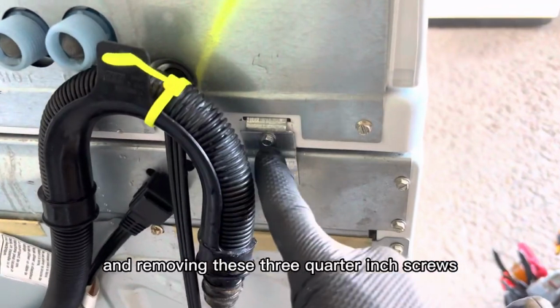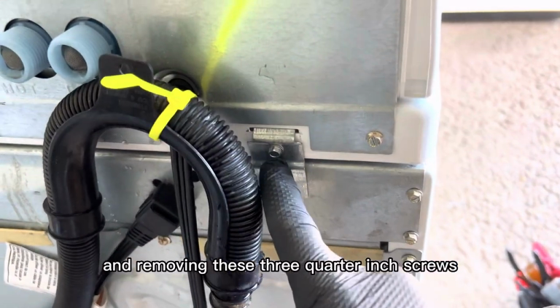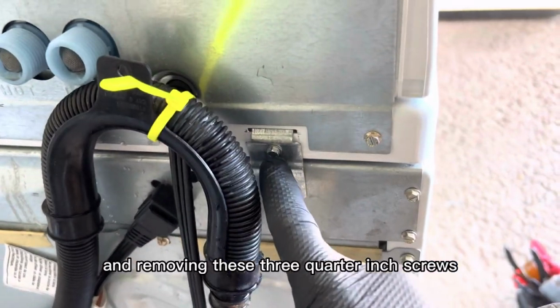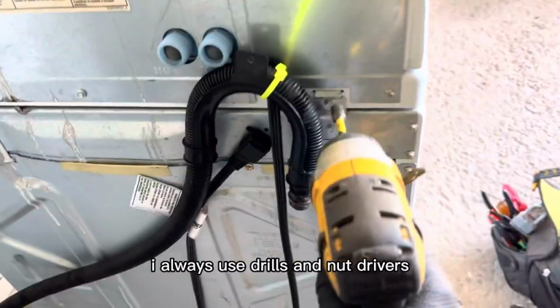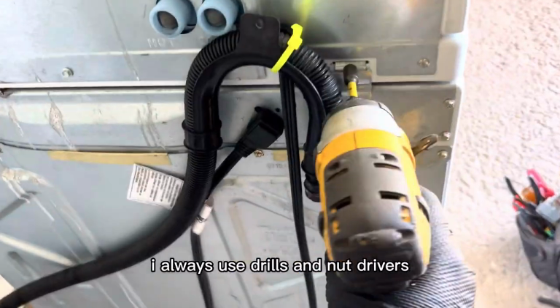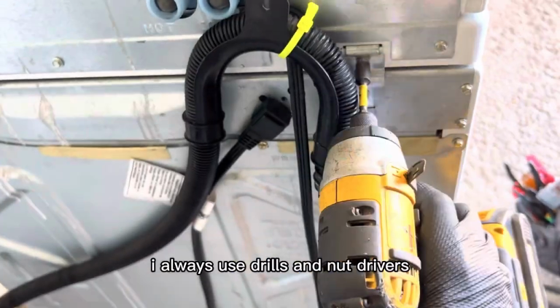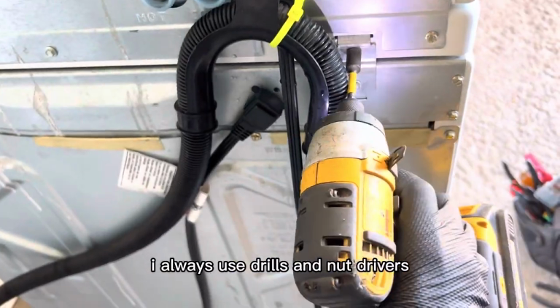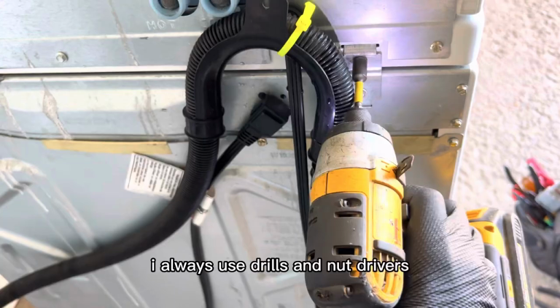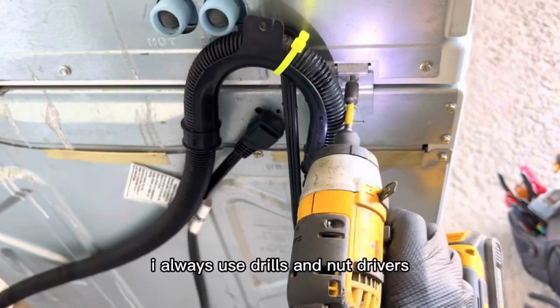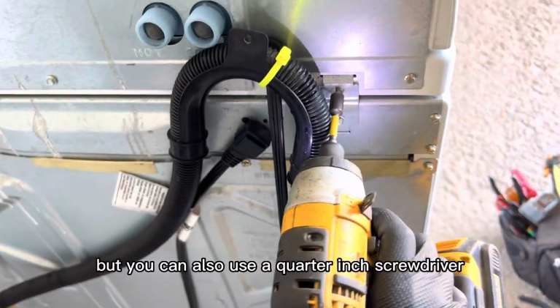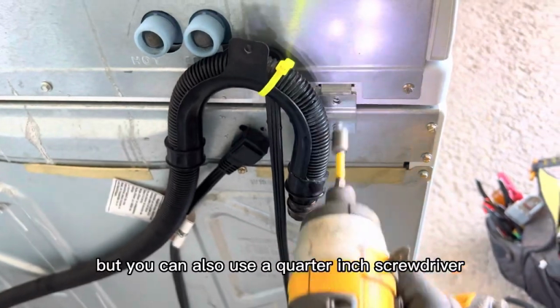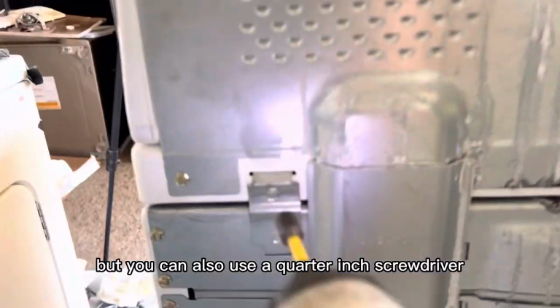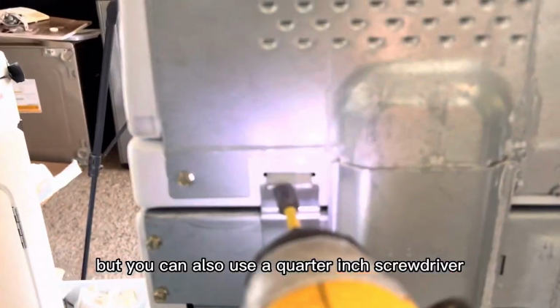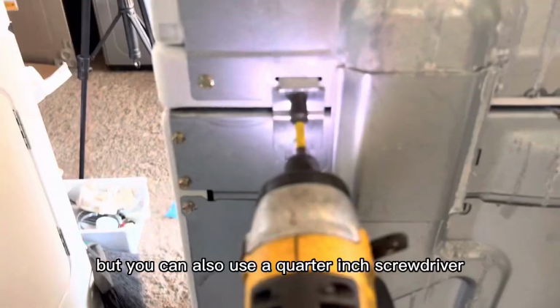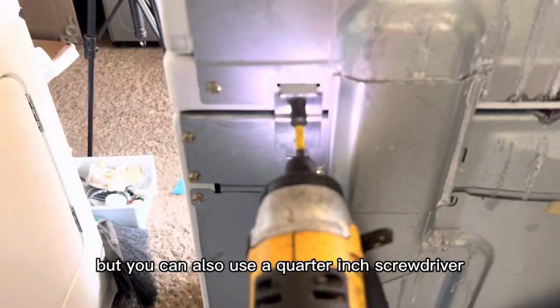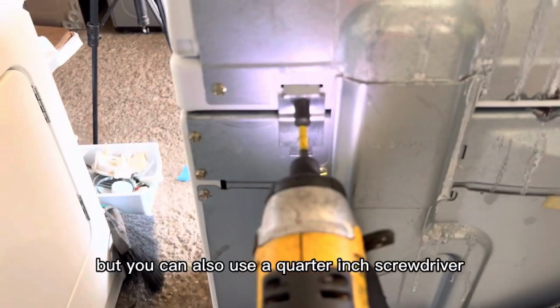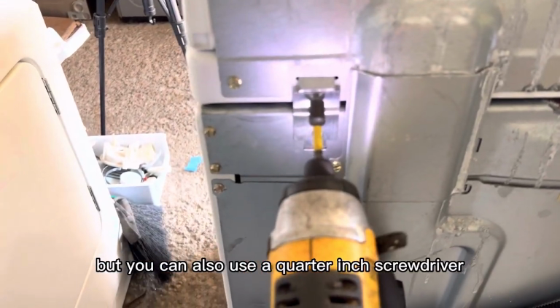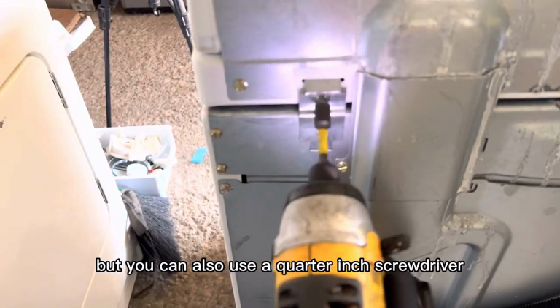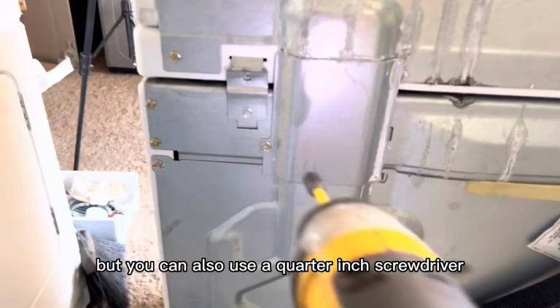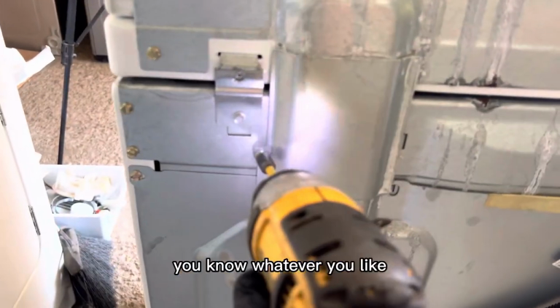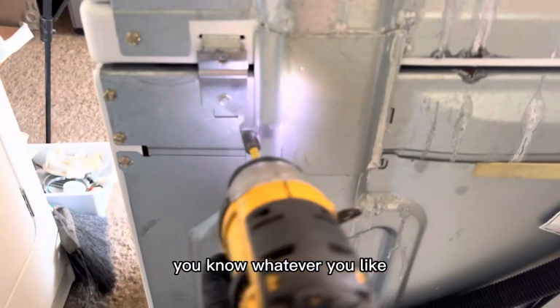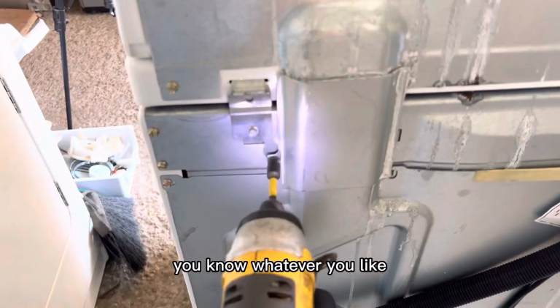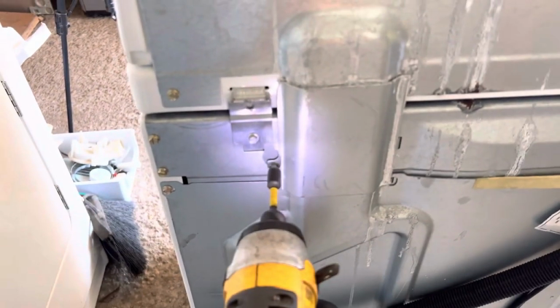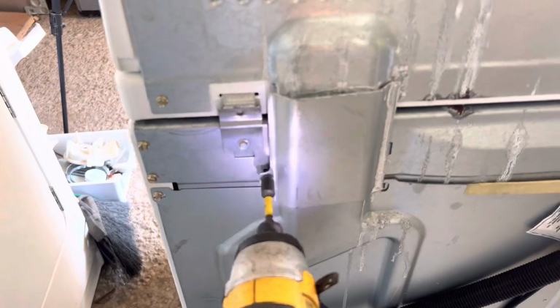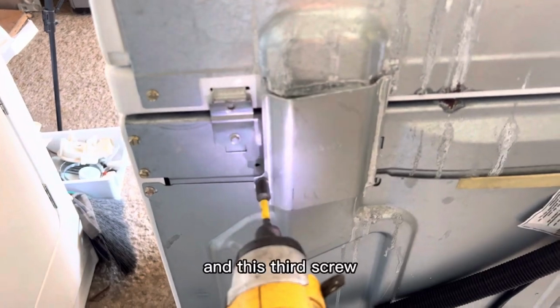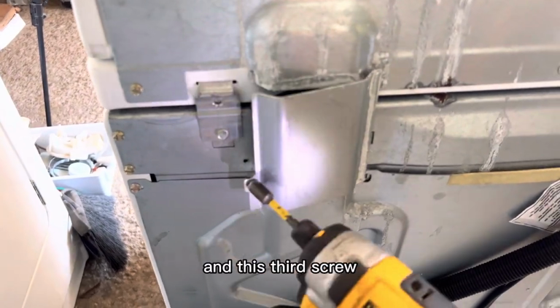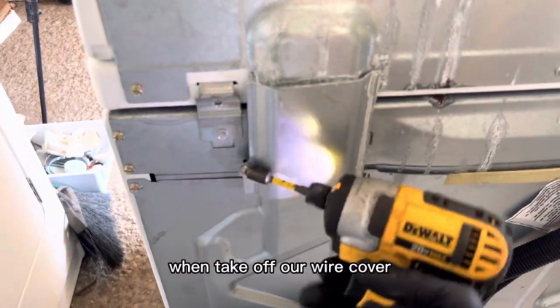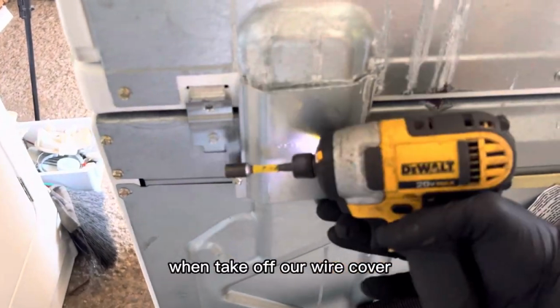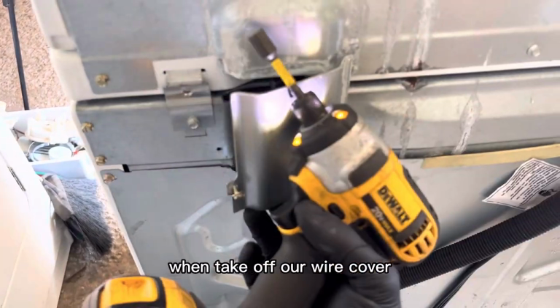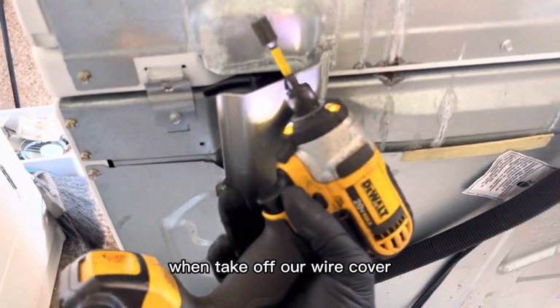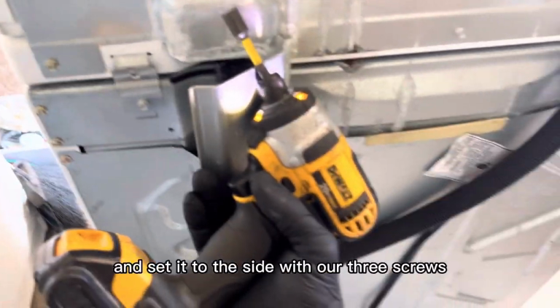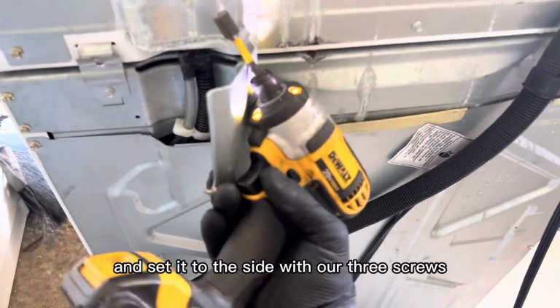I always use drills and nut drivers but you can also use a quarter-inch screwdriver — whatever you like. On this third screw we're going to take off our wire cover and set it to the side with our three screws.